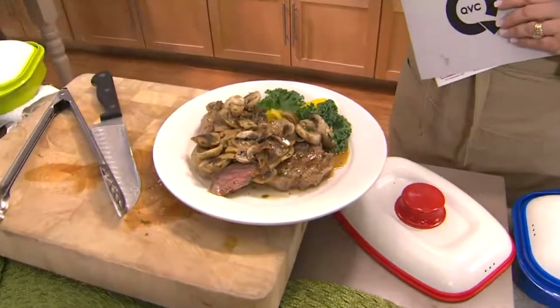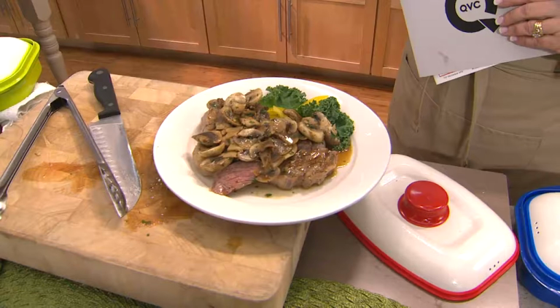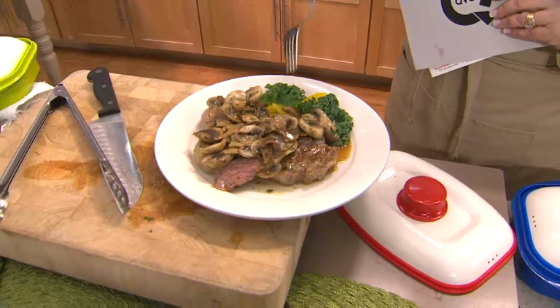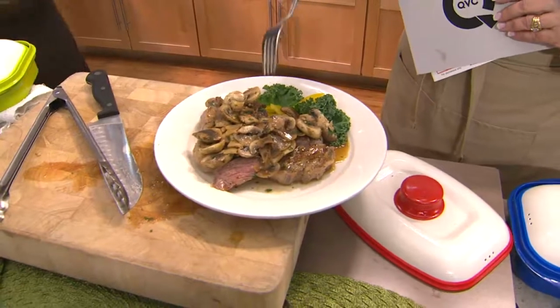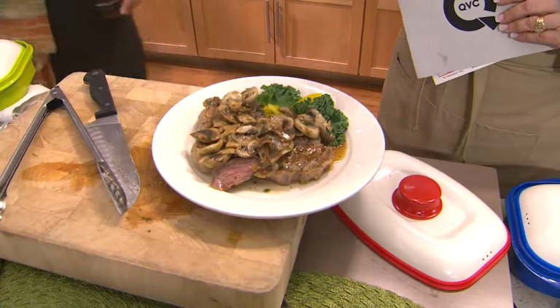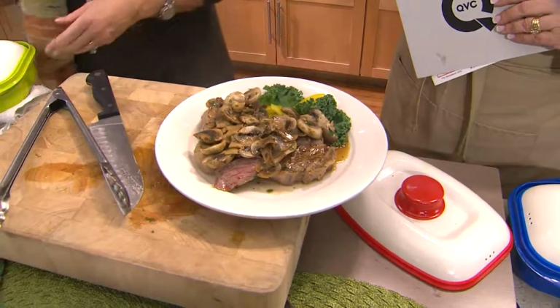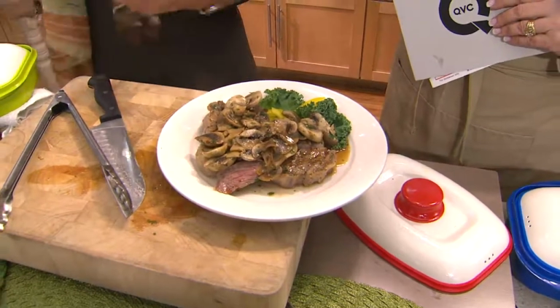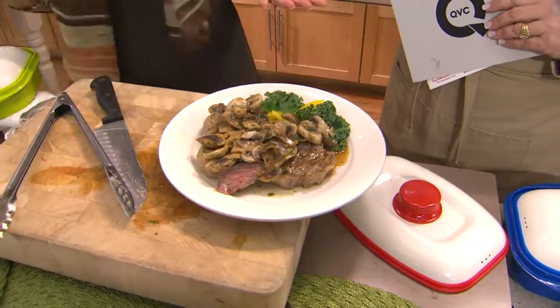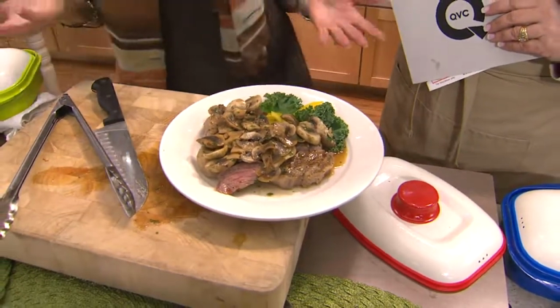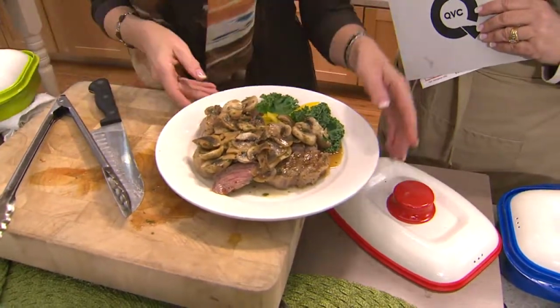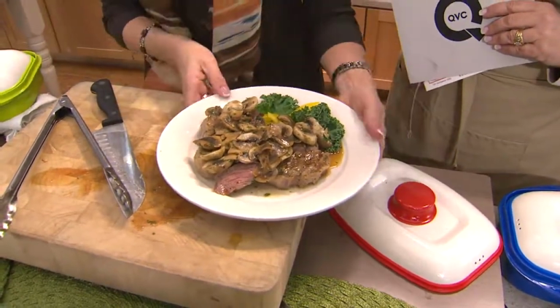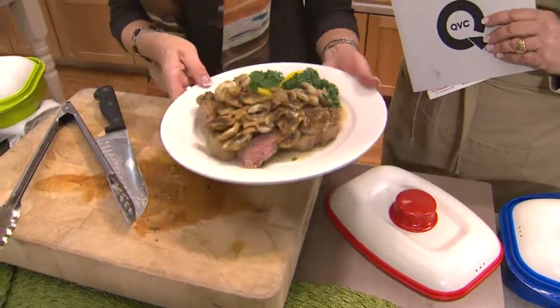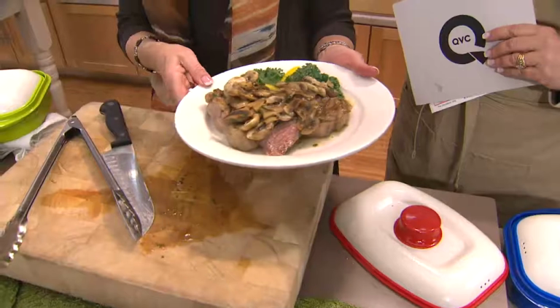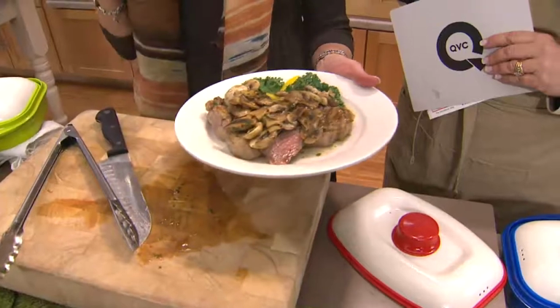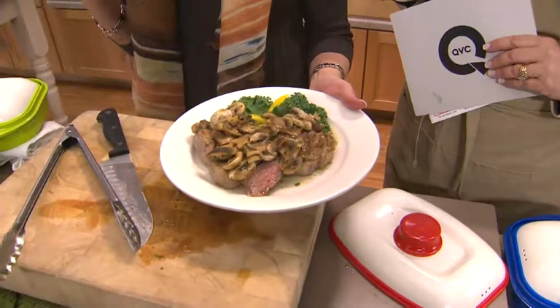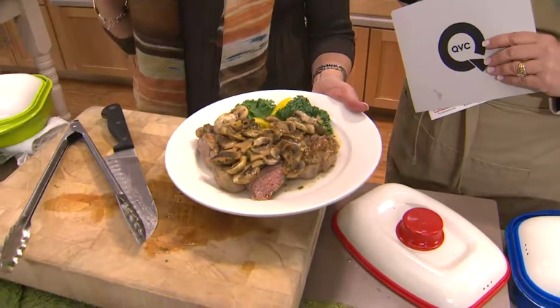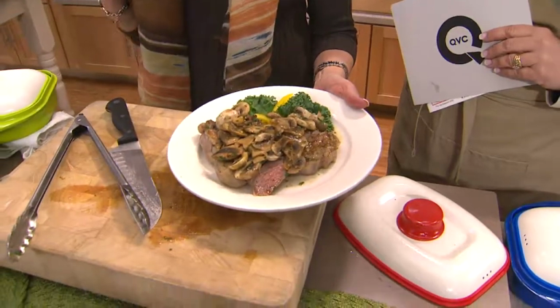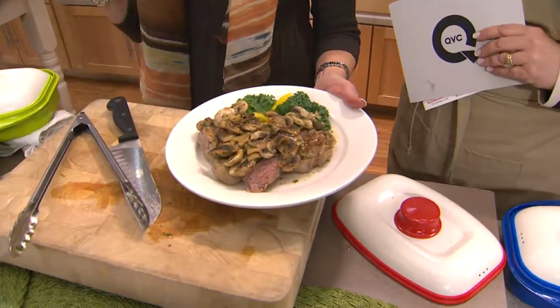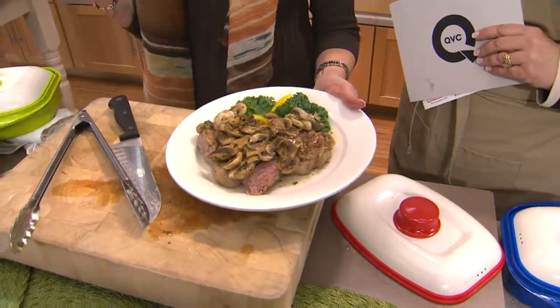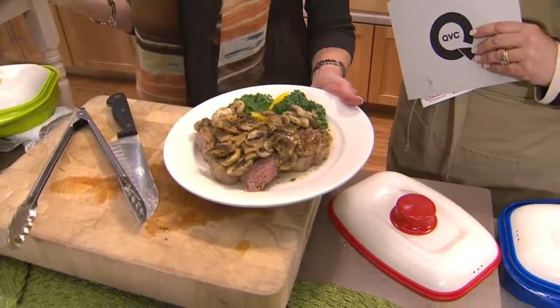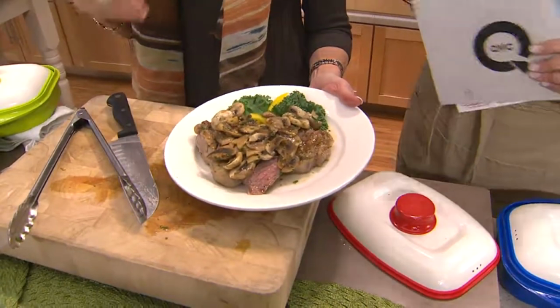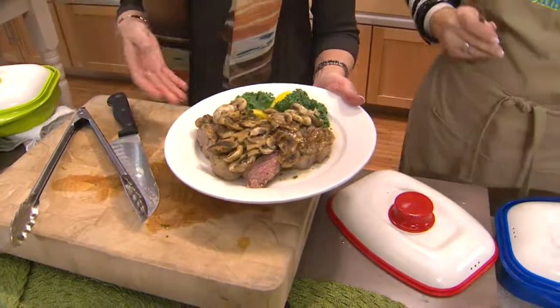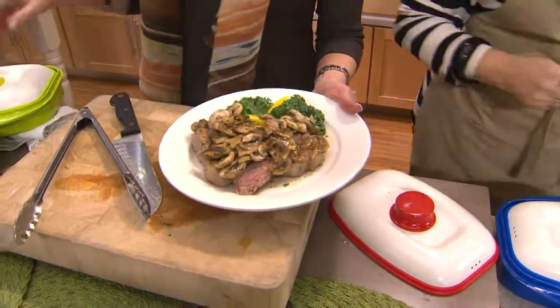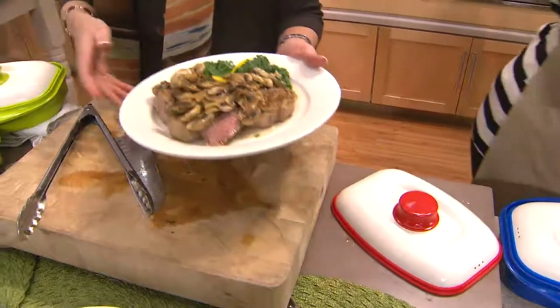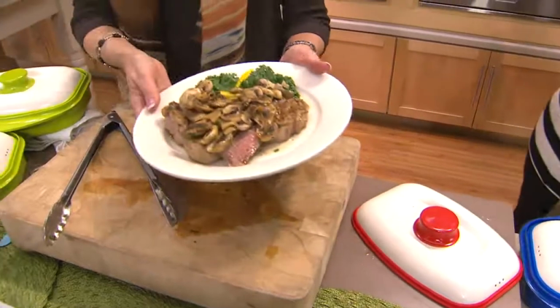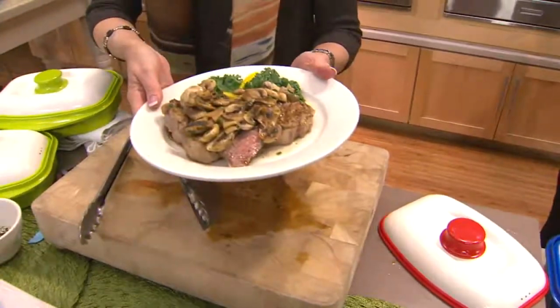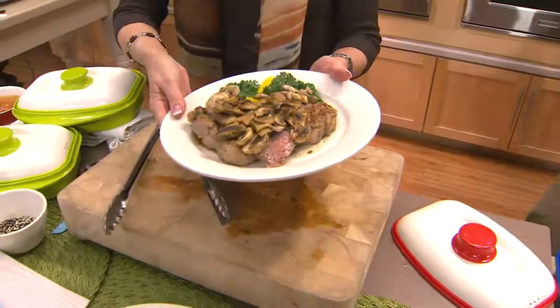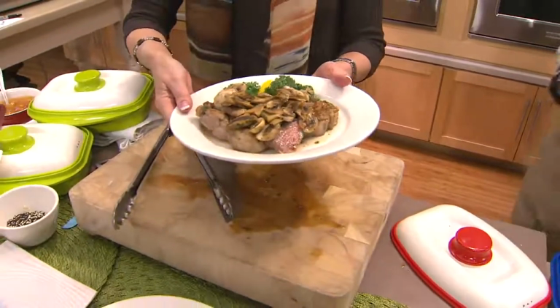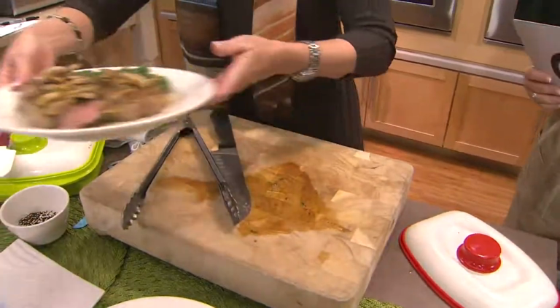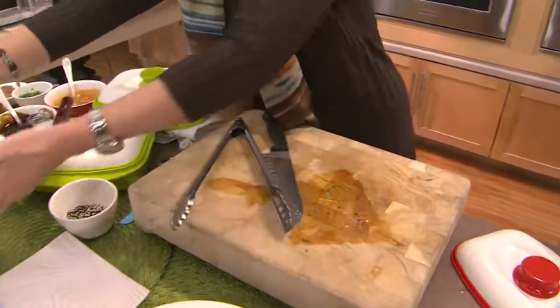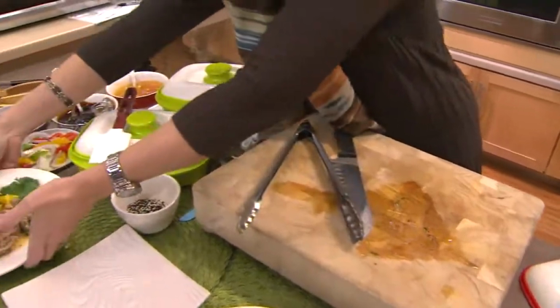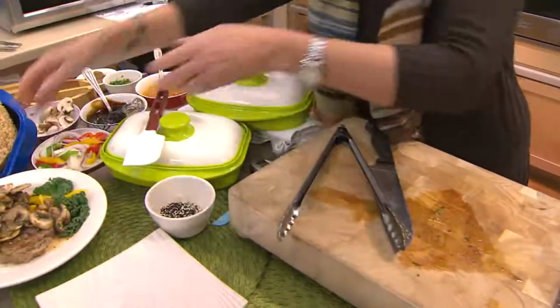Look at that — it came out of the microwave! It is the most amazing technology that works every time. So no matter what you're doing — whether a steak, chicken, sausages, or whatever — you're going to get great food.